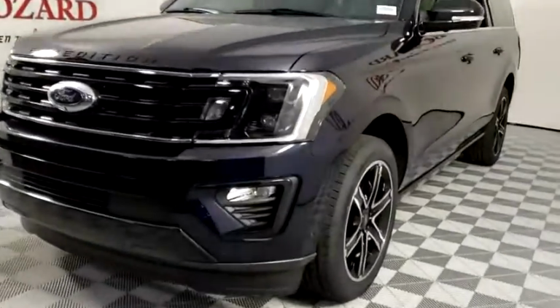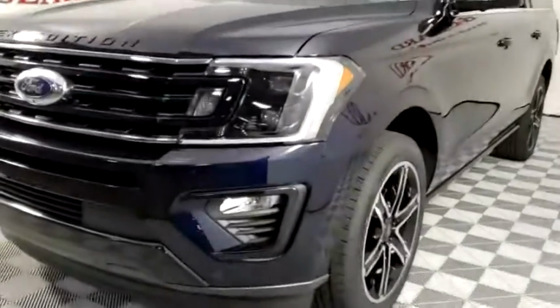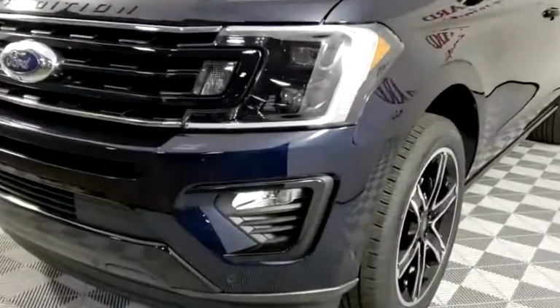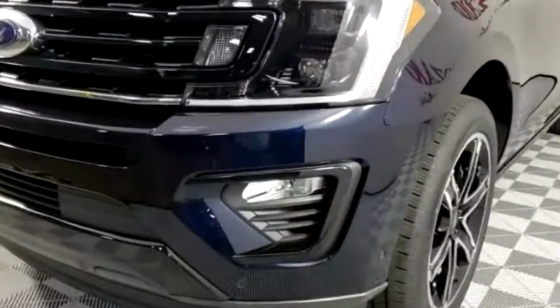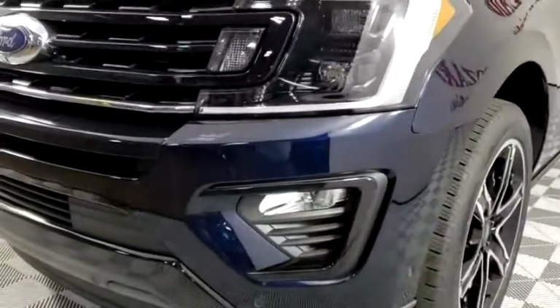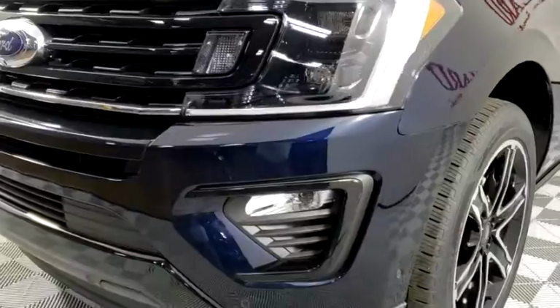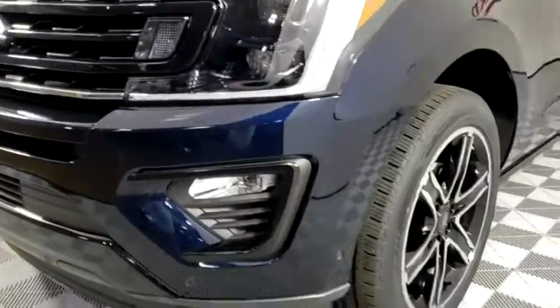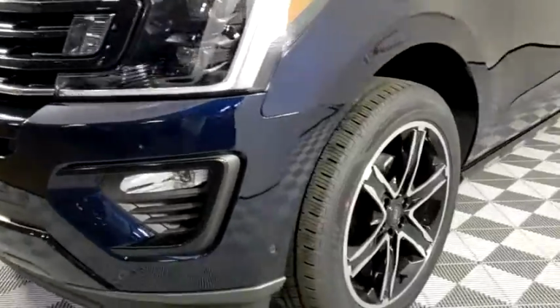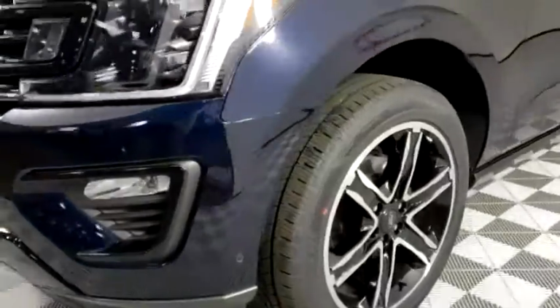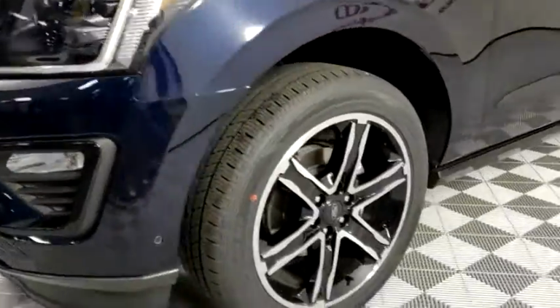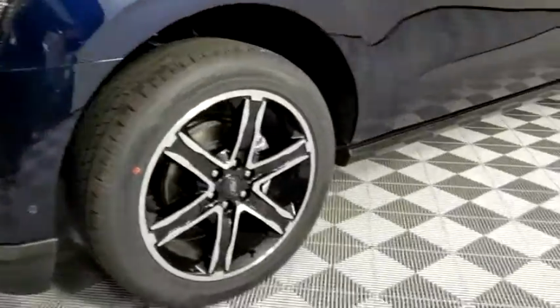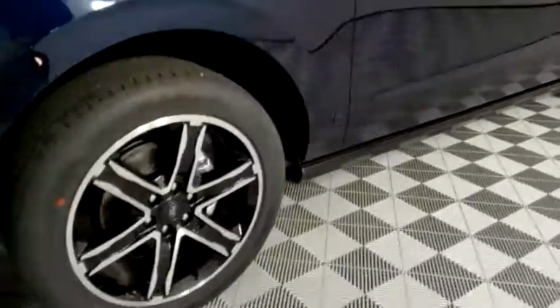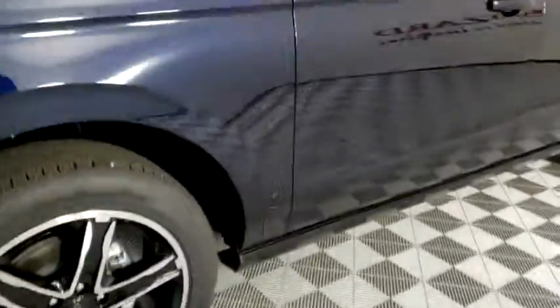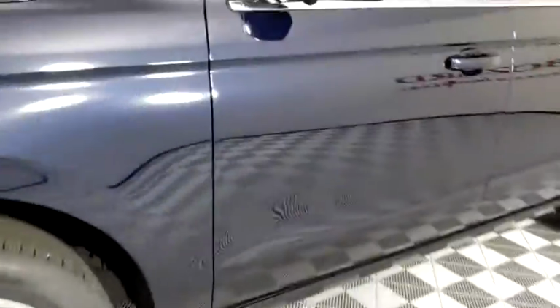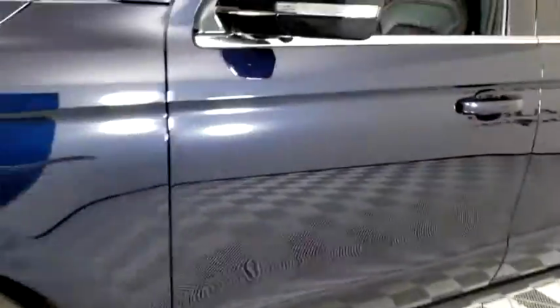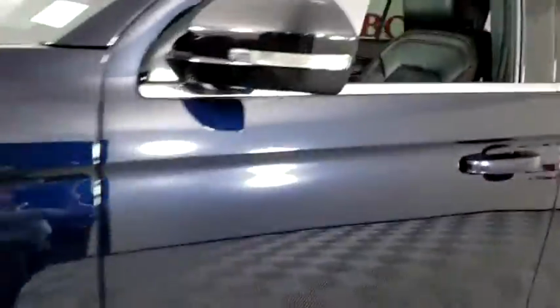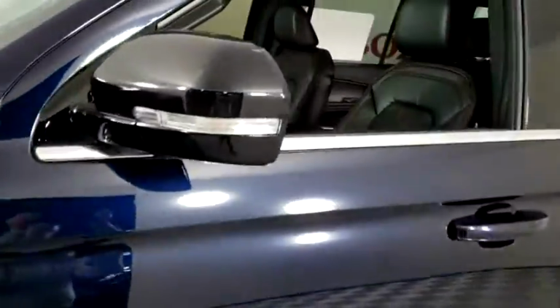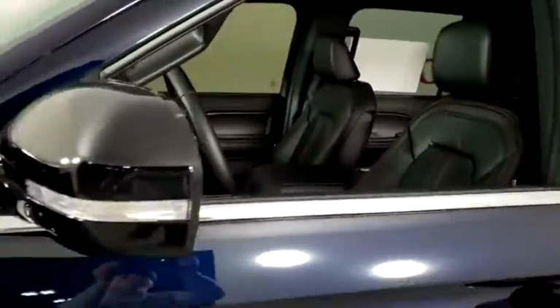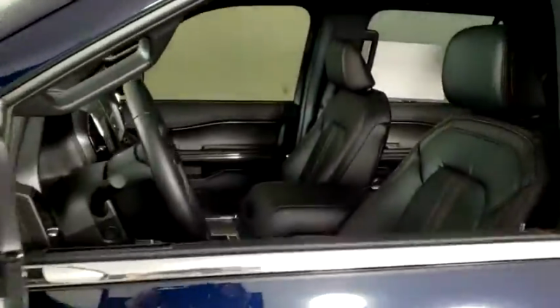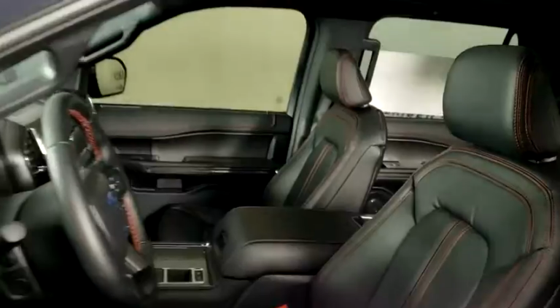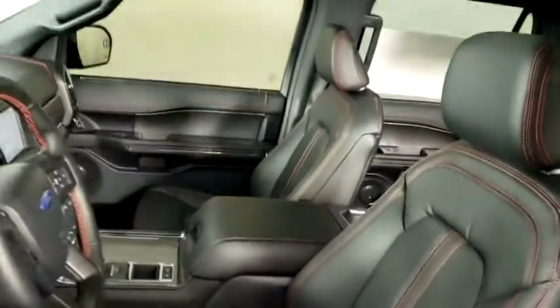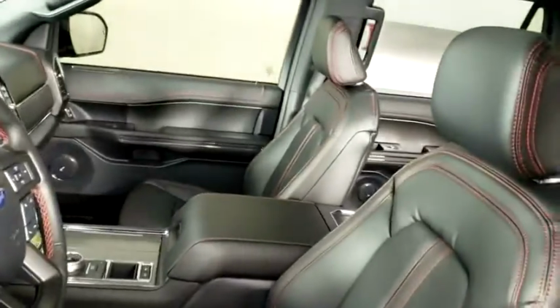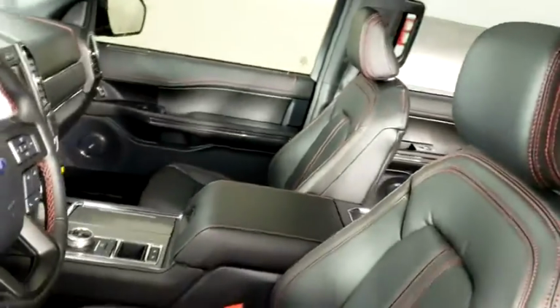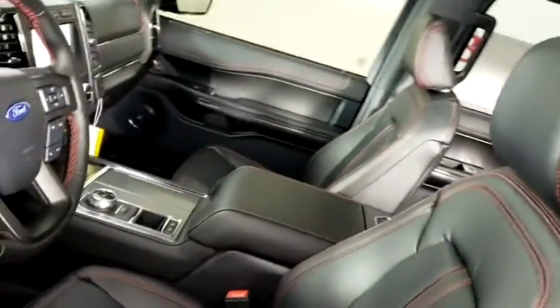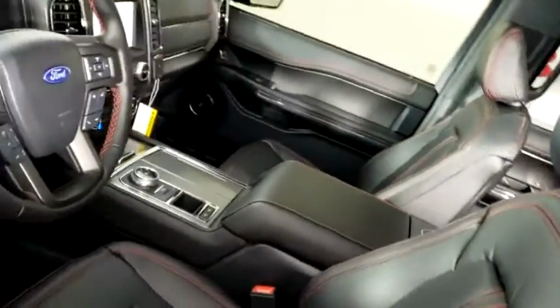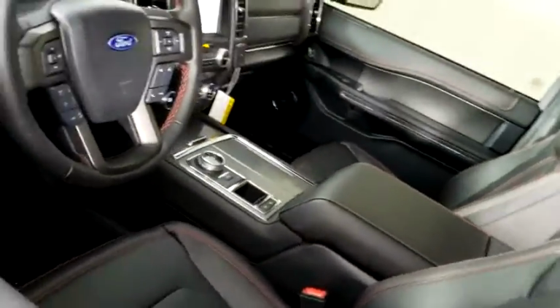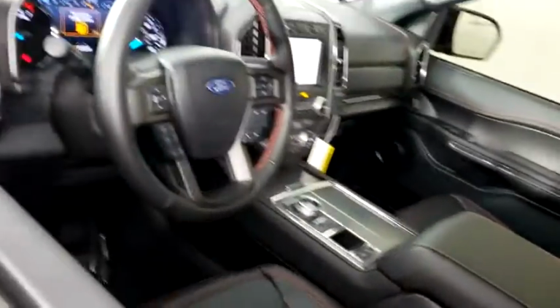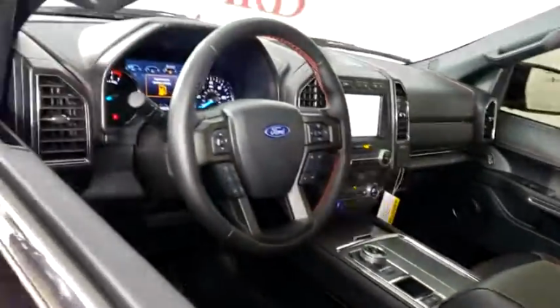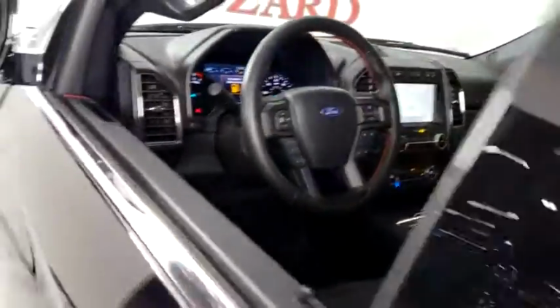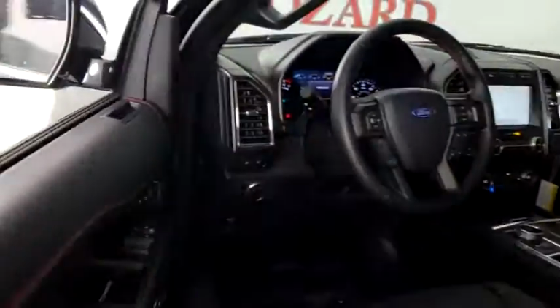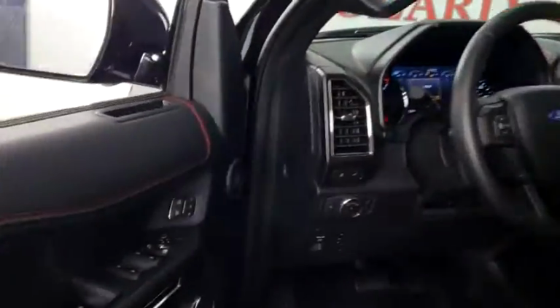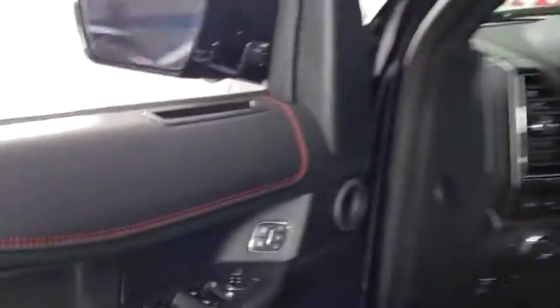Here are some of this vehicle's great options: traction control, navigation system, power liftgate, power passenger seat, dual airbags, leather-wrapped steering wheel, power steering, alloy wheels.